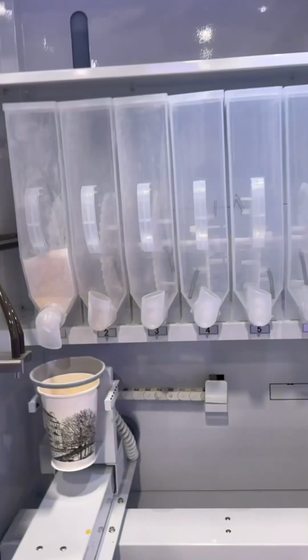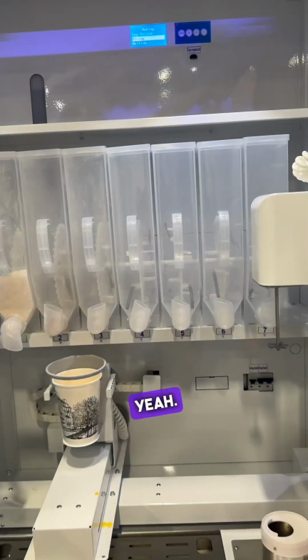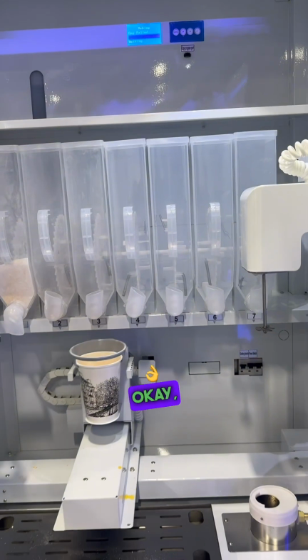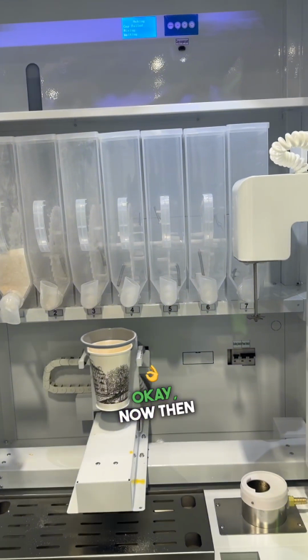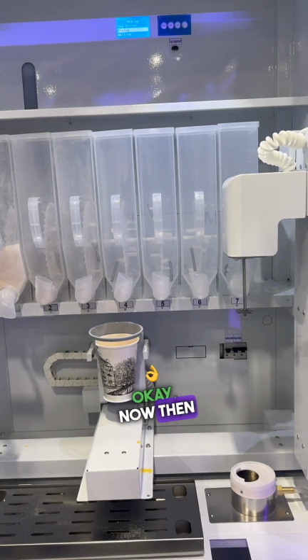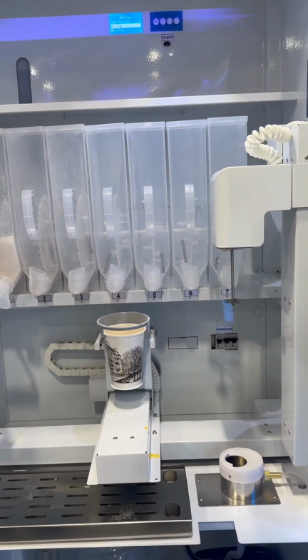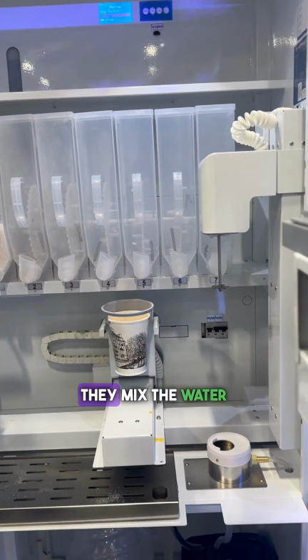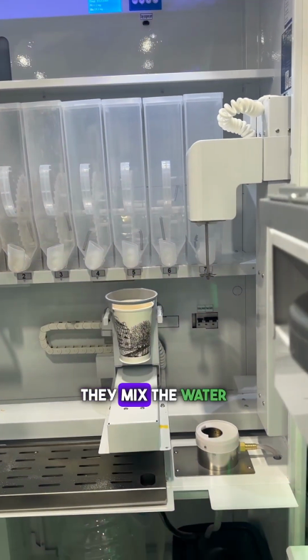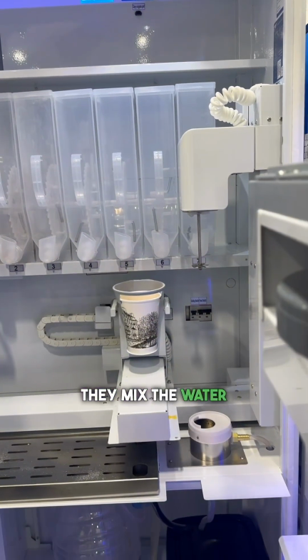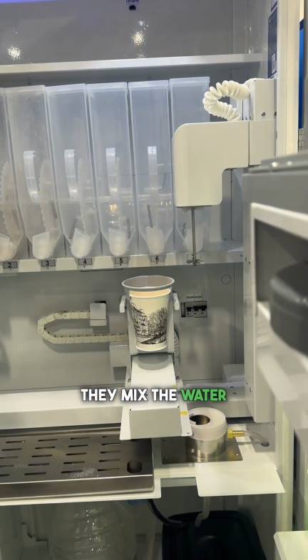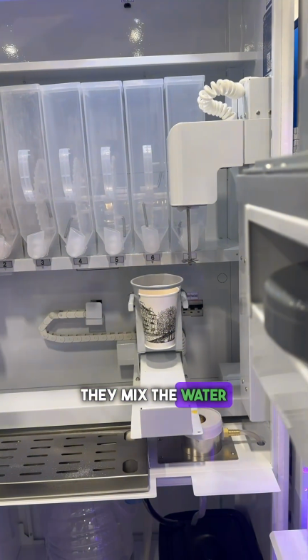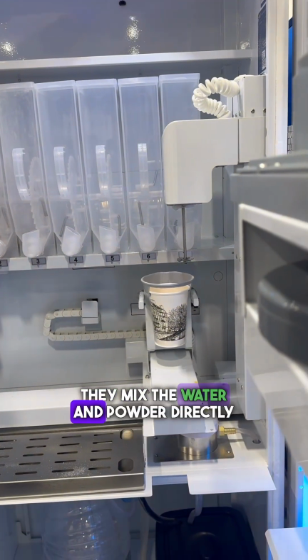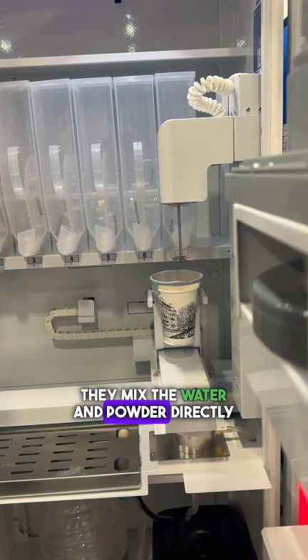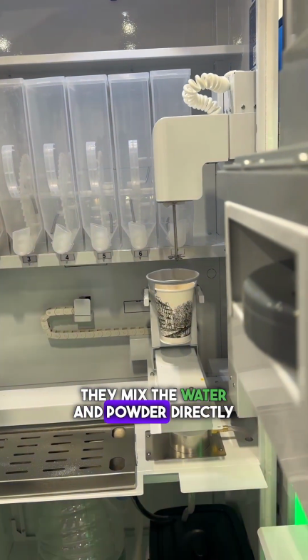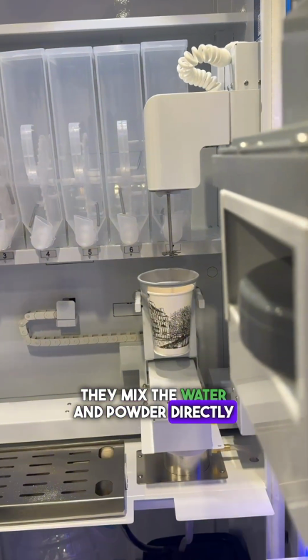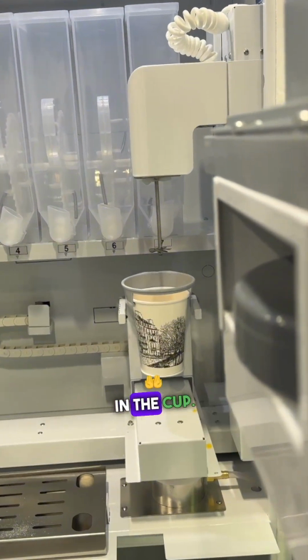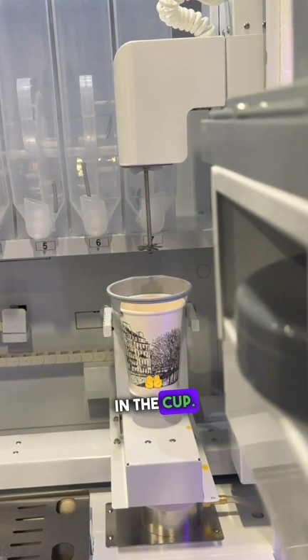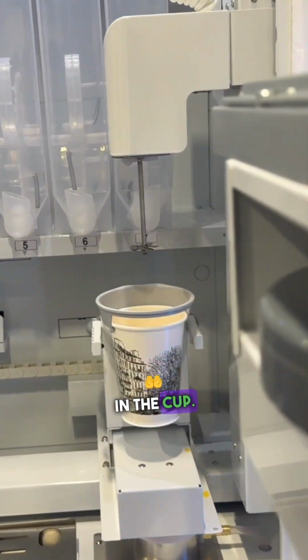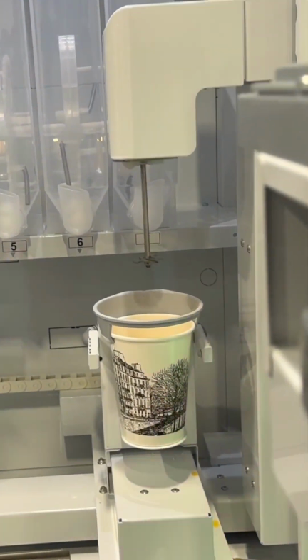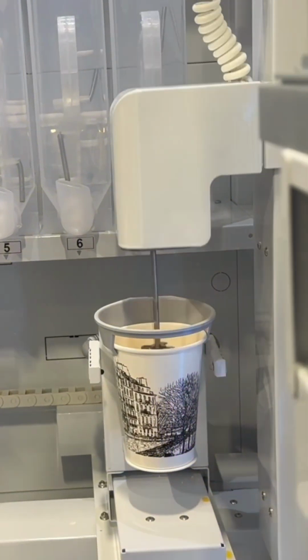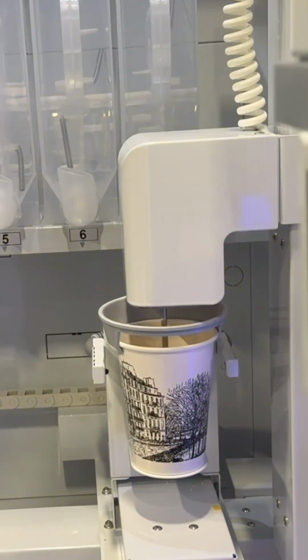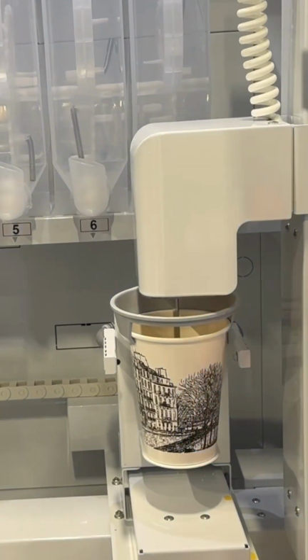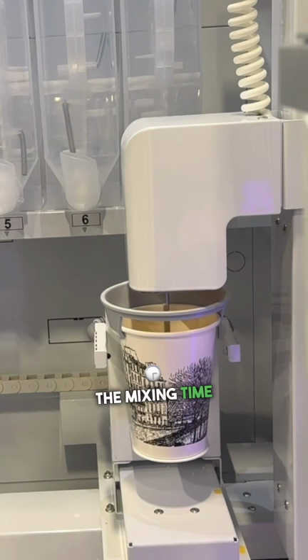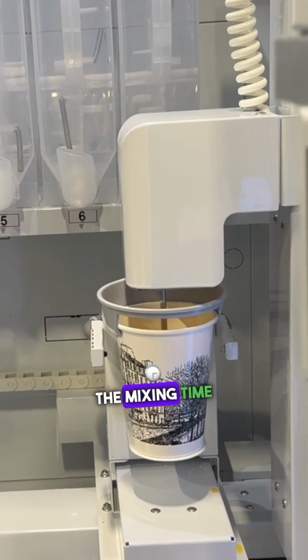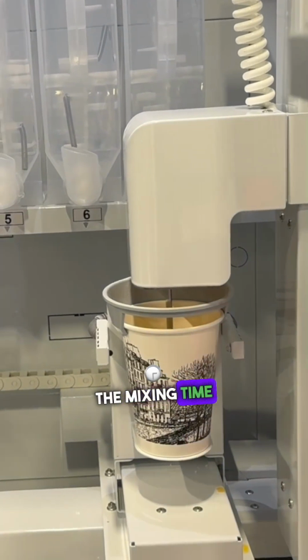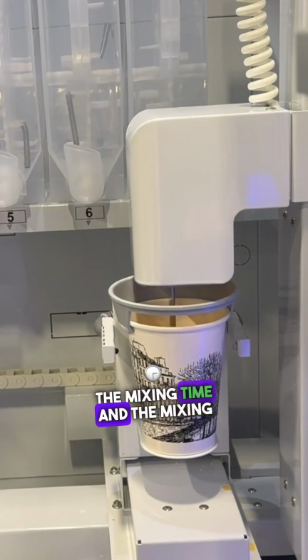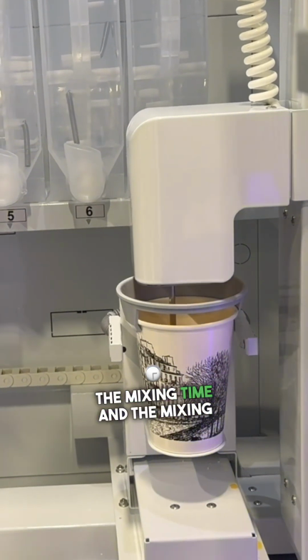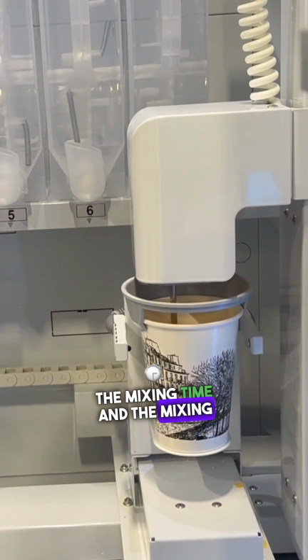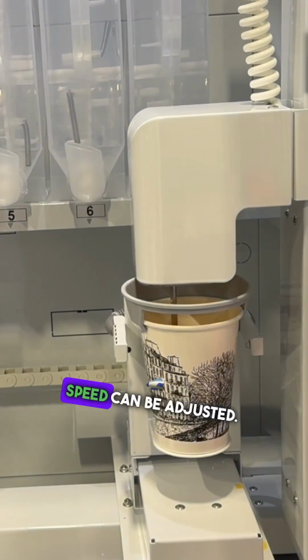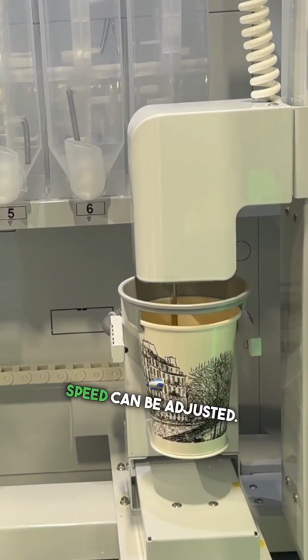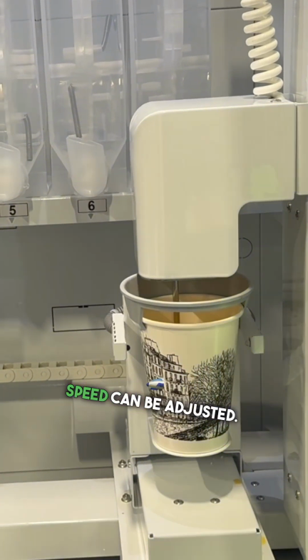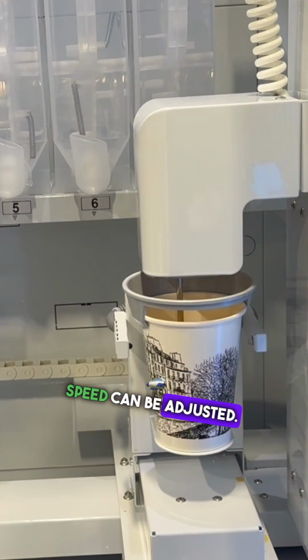Okay, now mix it directly in the cup. The mixing time and the mixing speed can be adjusted.